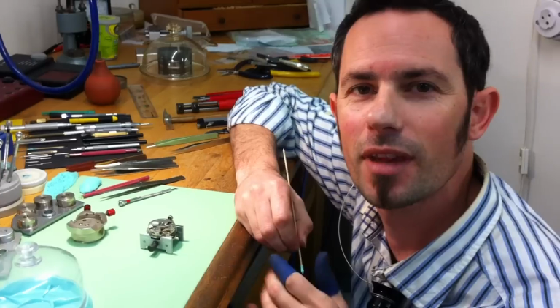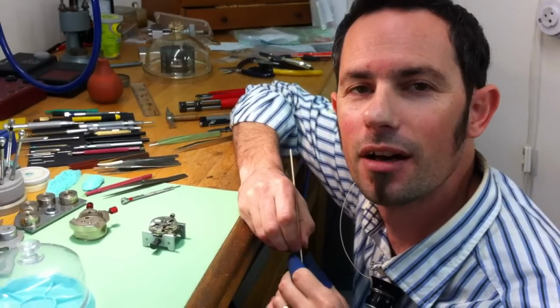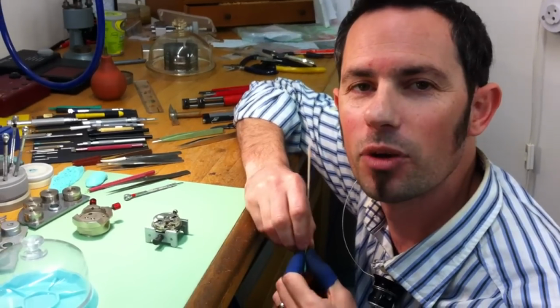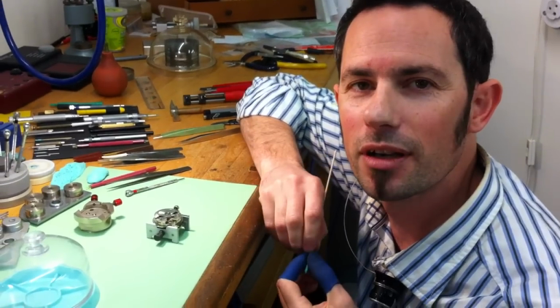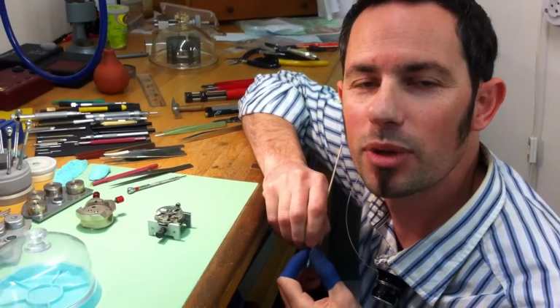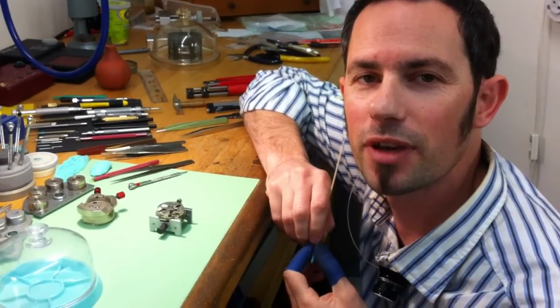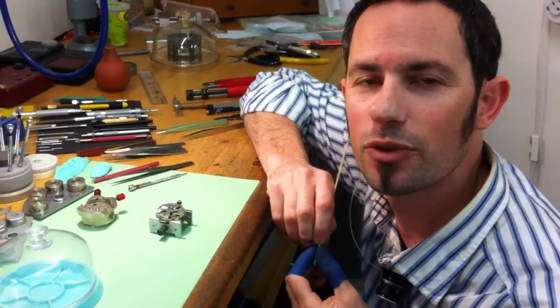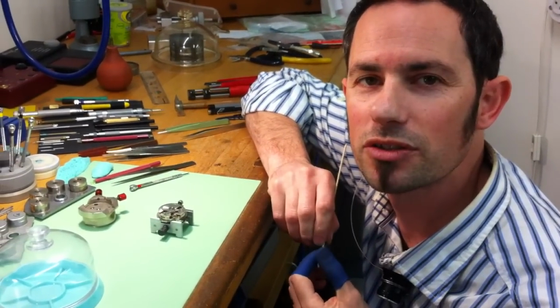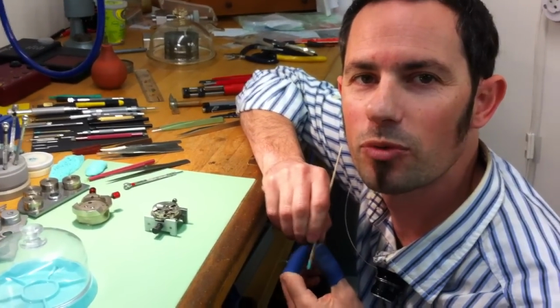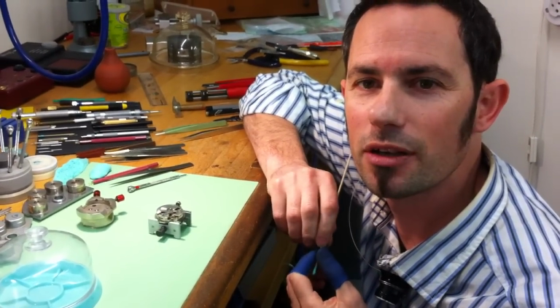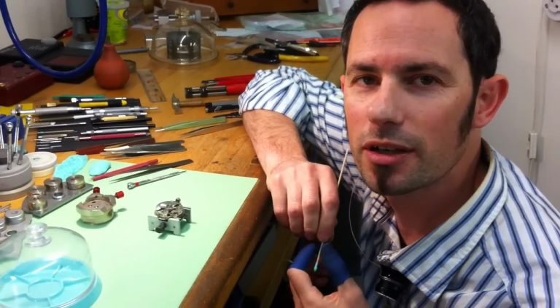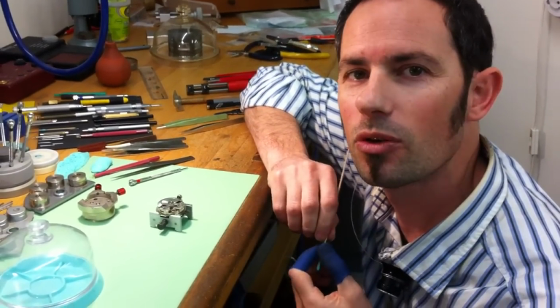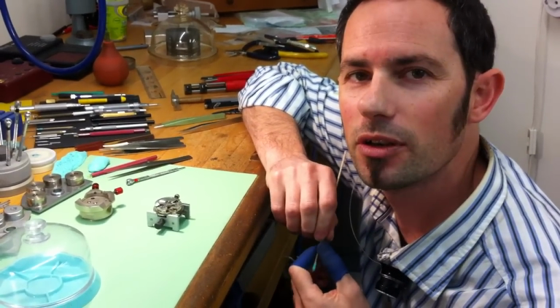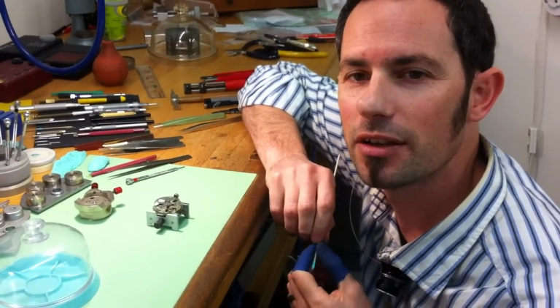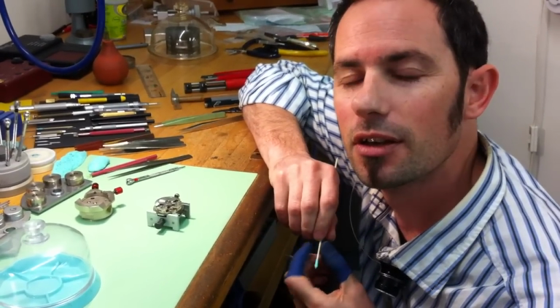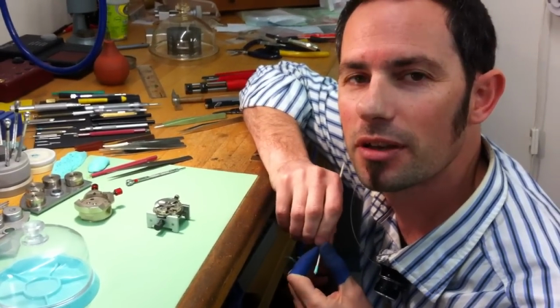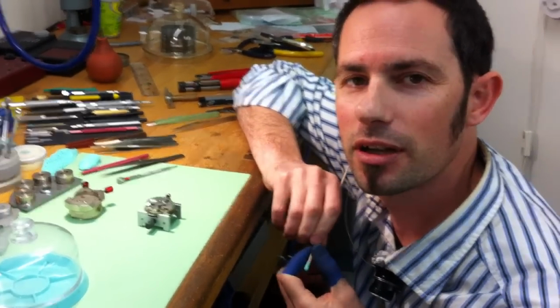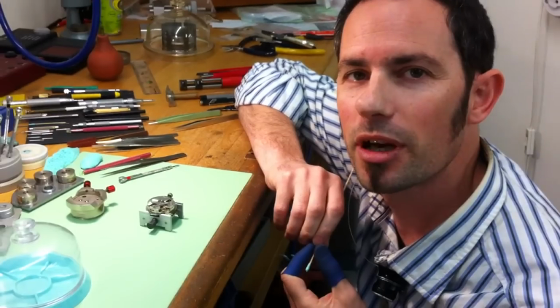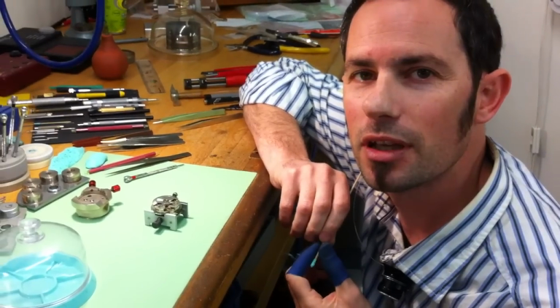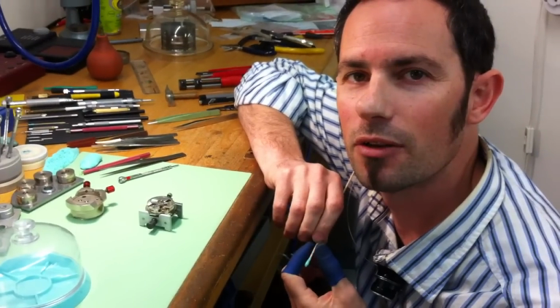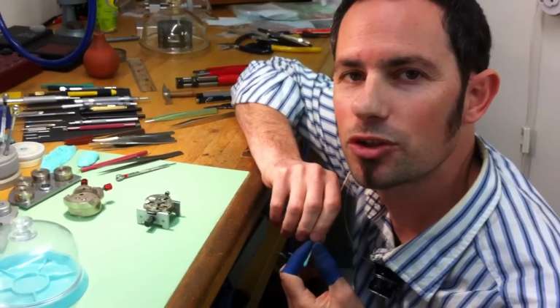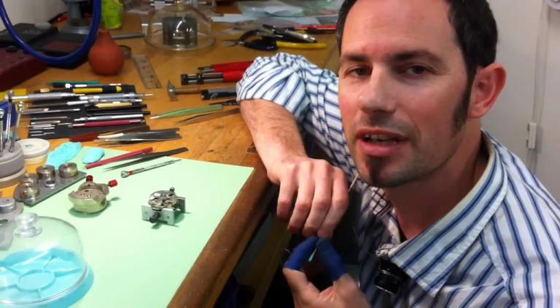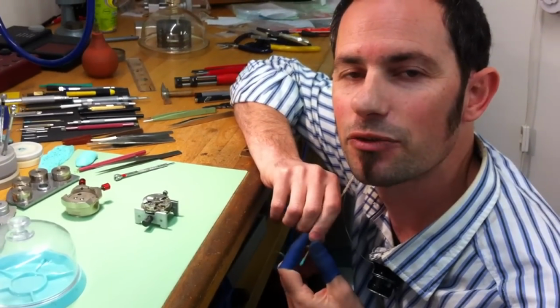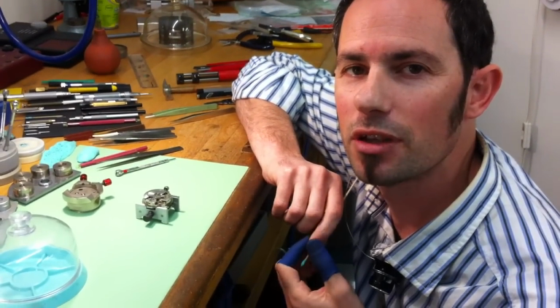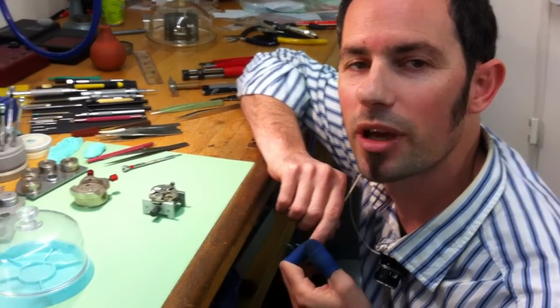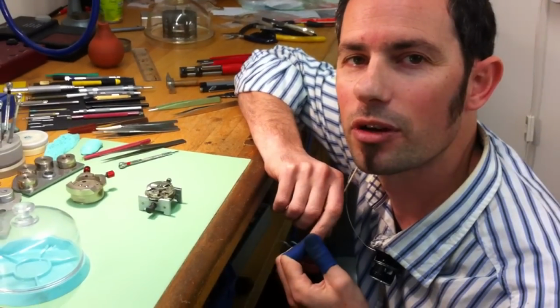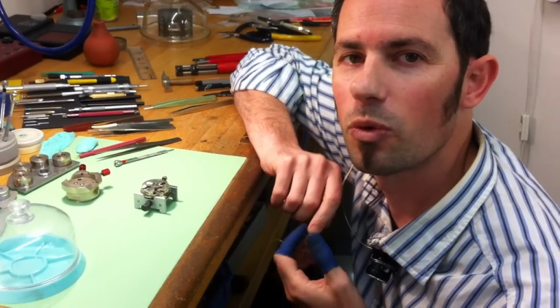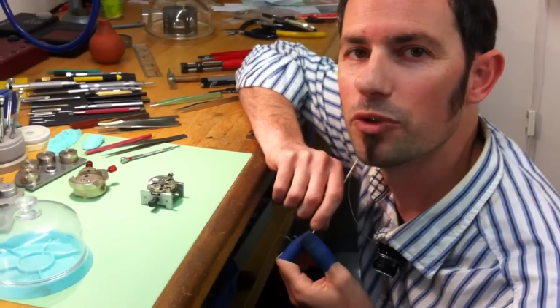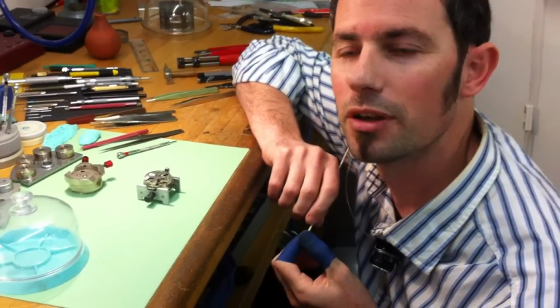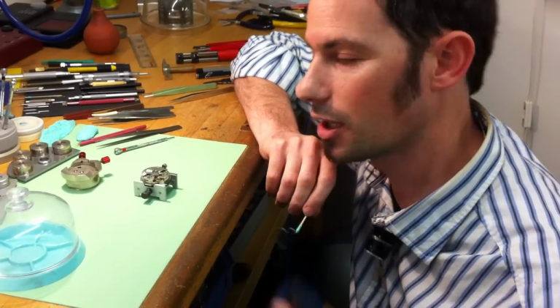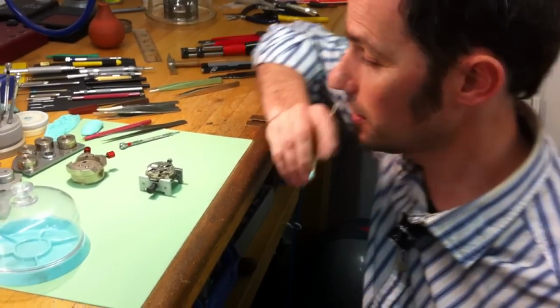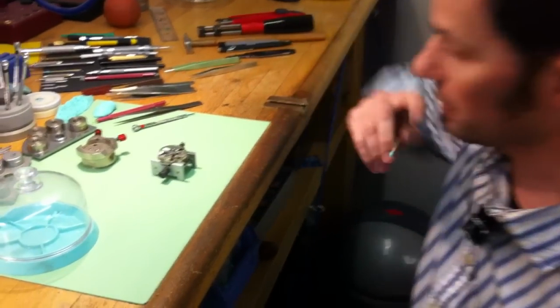Hi everyone, Blair here from Watches on Broadway in Newmarket, Auckland, New Zealand. I'm here to tell you a little bit about the Valjoux 7750 Automatic Chronograph Watch Movement. Come on in, have a look.